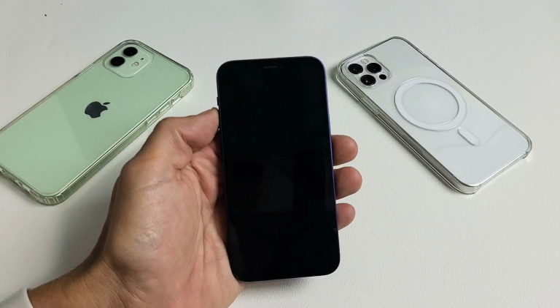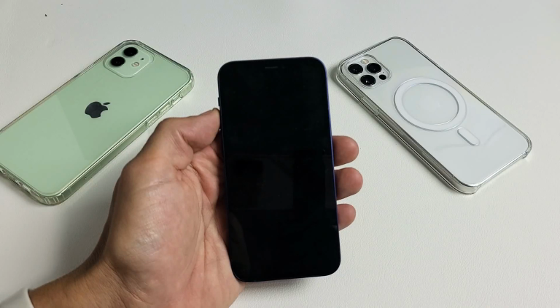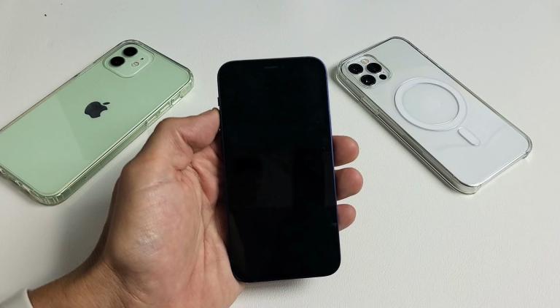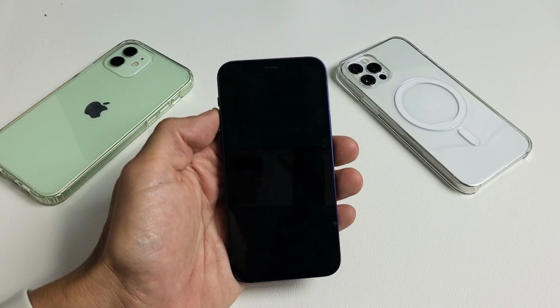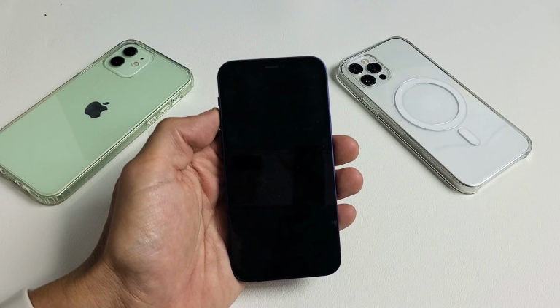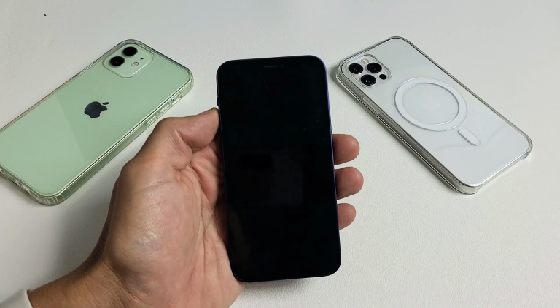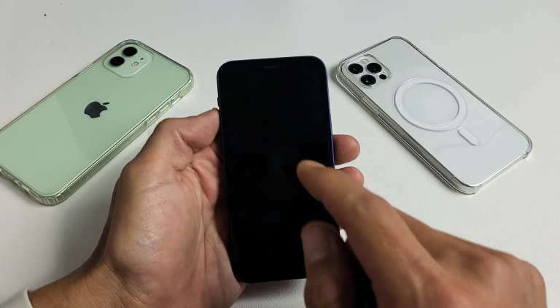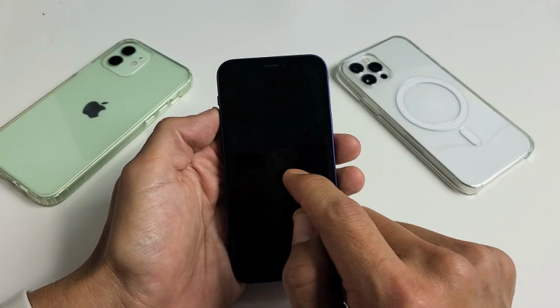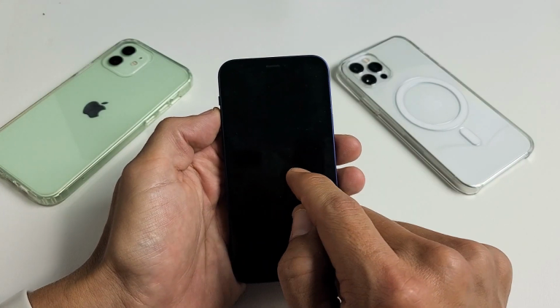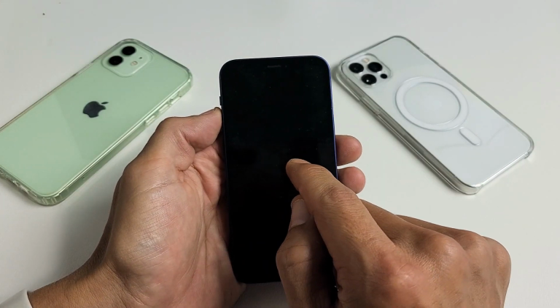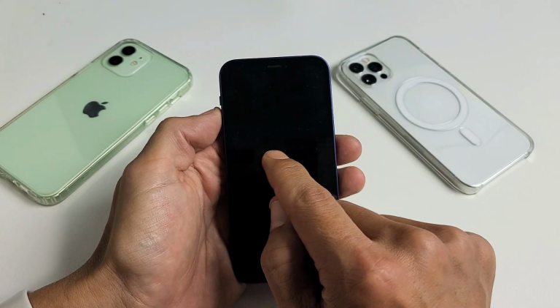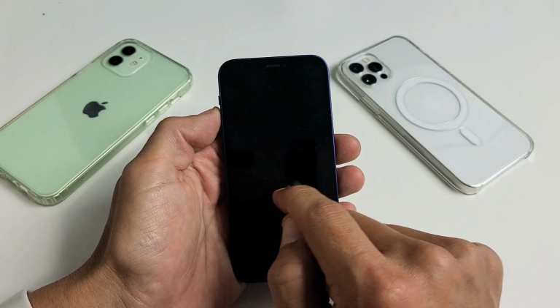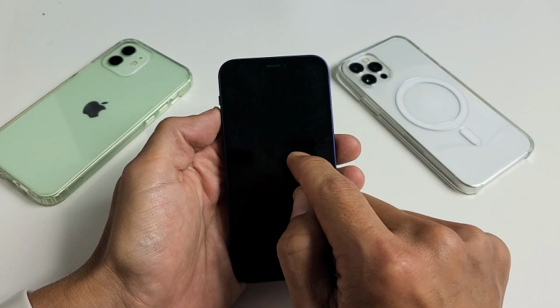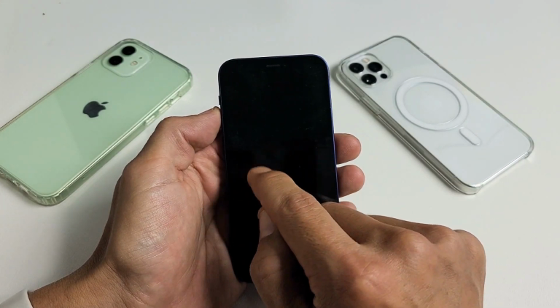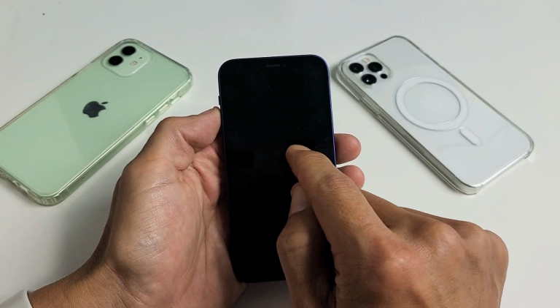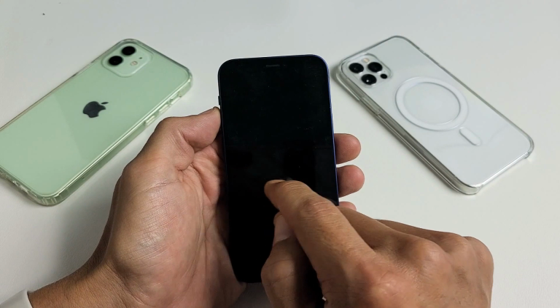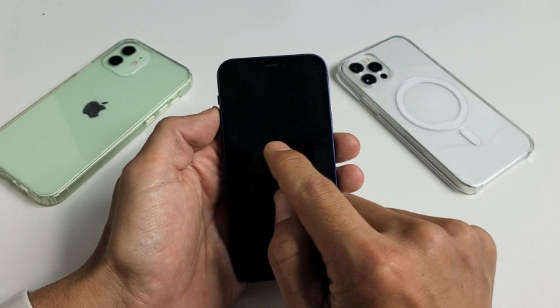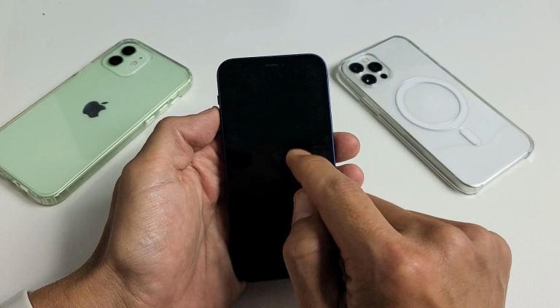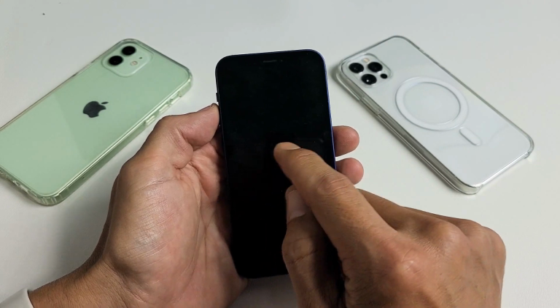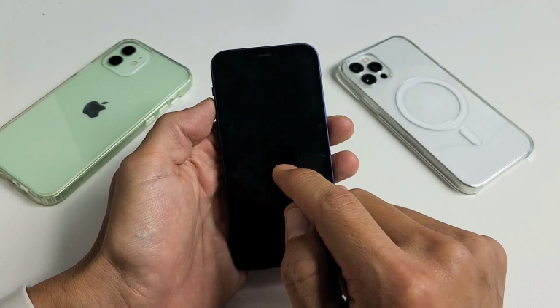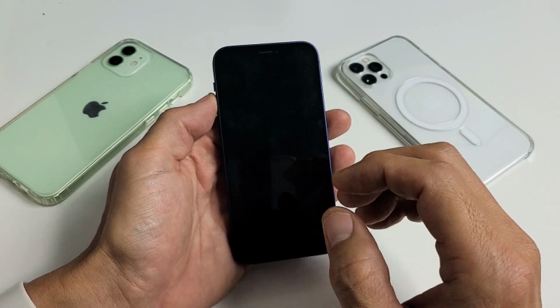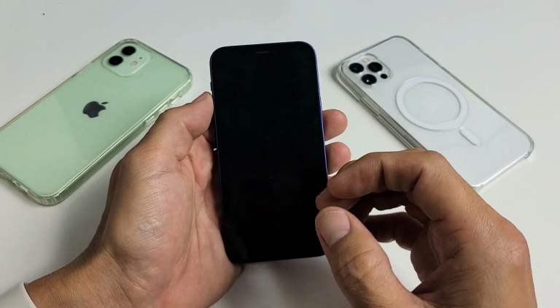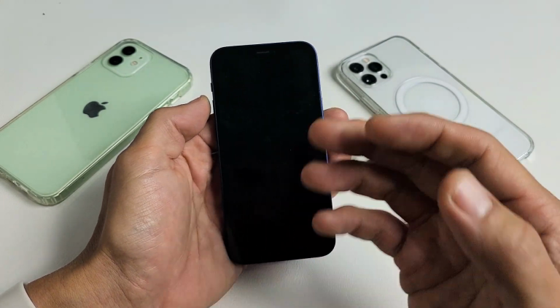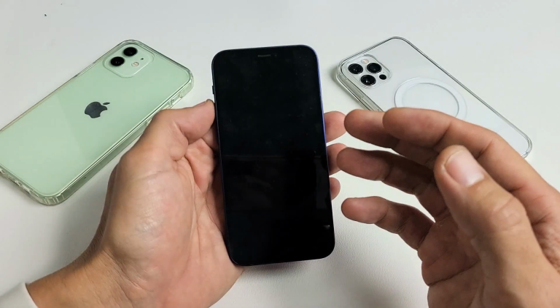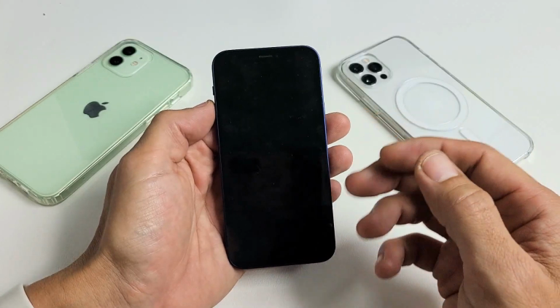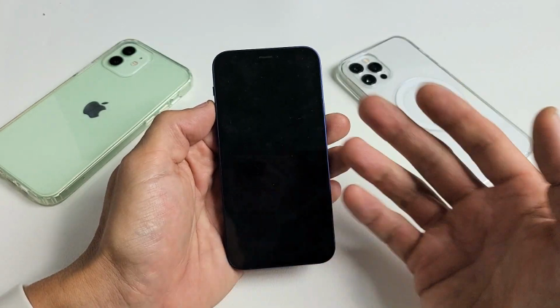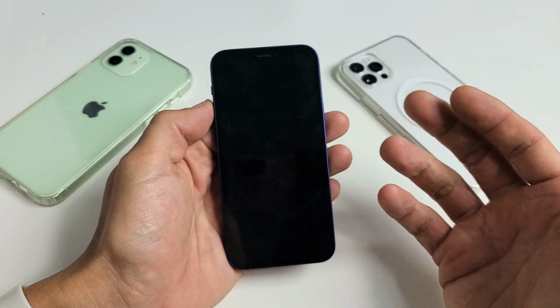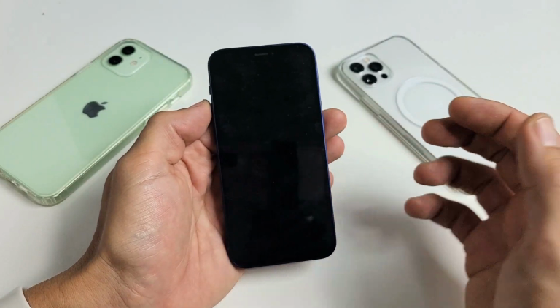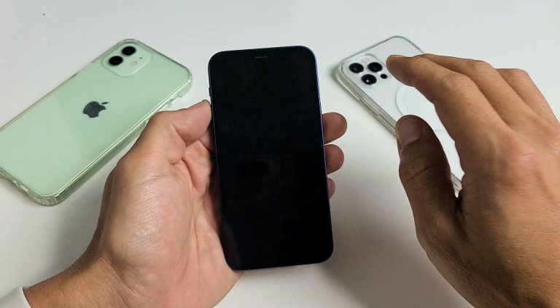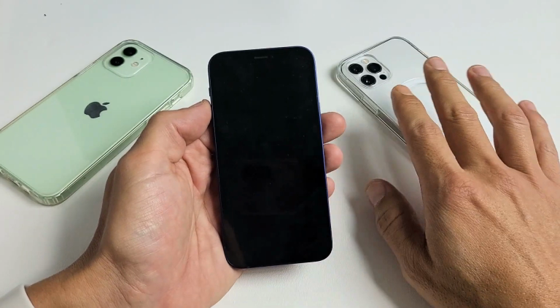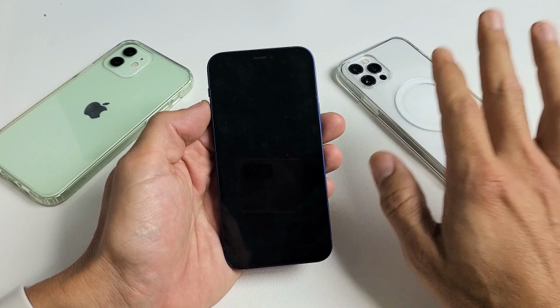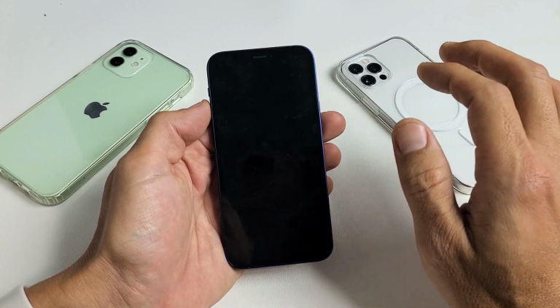So you have one of the iPhone 12s and you have the issue where you're stuck on the spinning wheel. It just keeps going round and round and round and the phone never boots up. I'm going to show you how to get out of it. It's very, very simple.